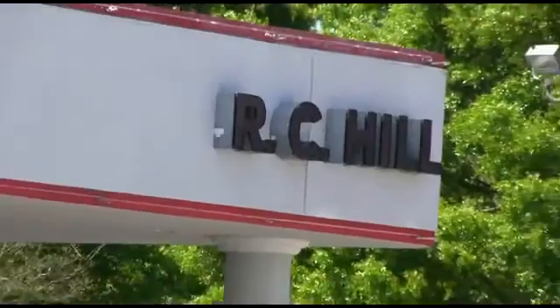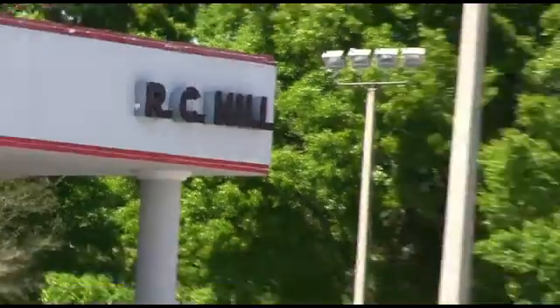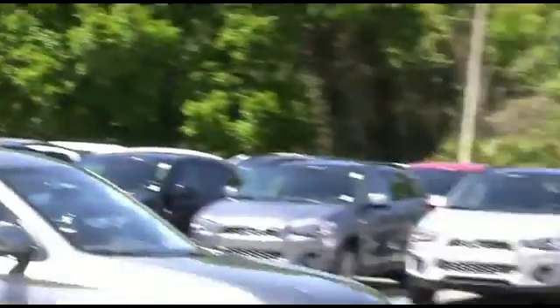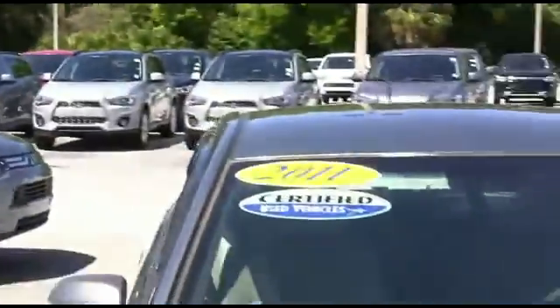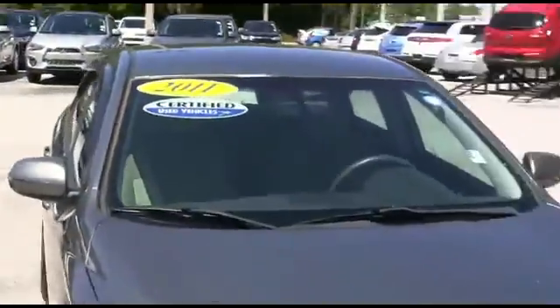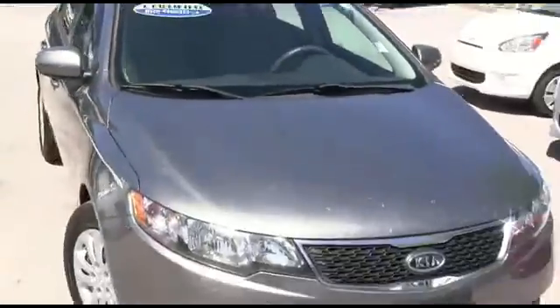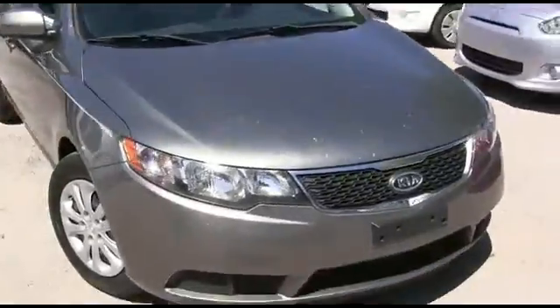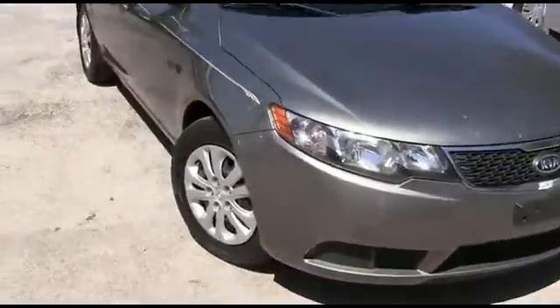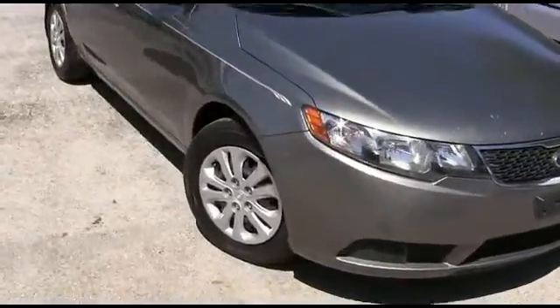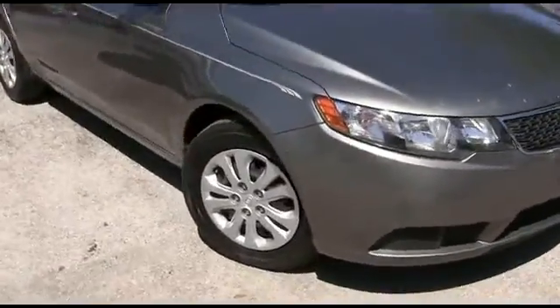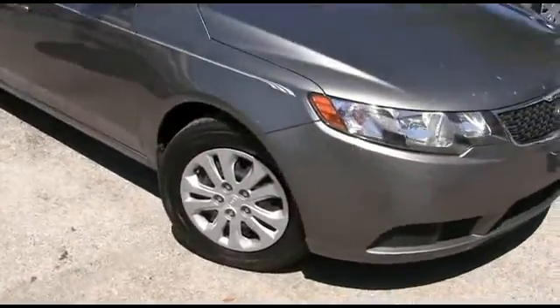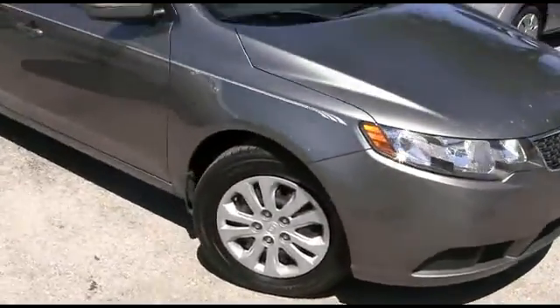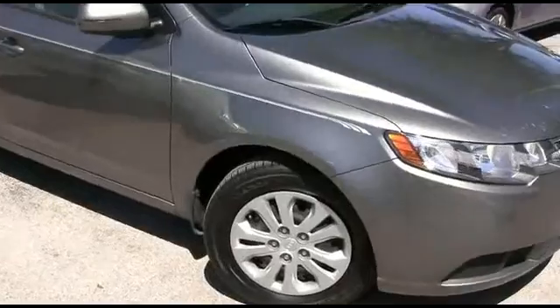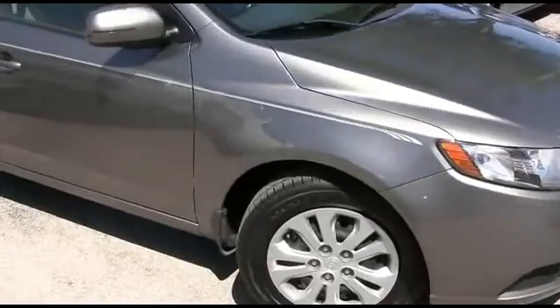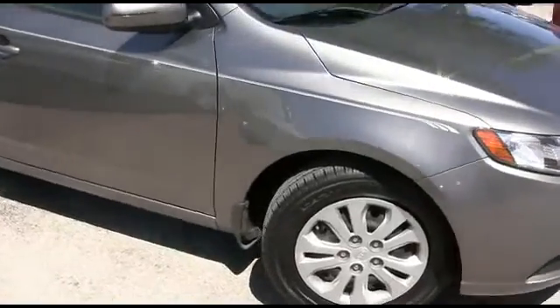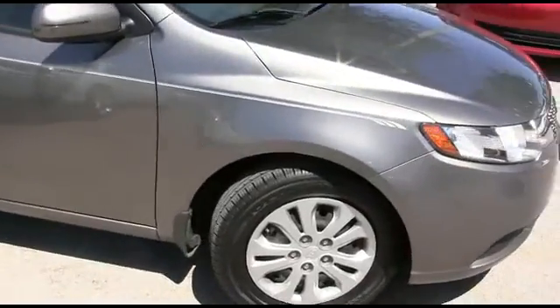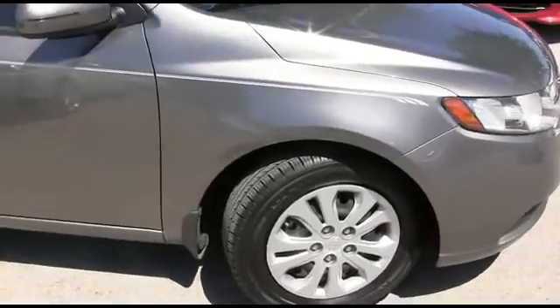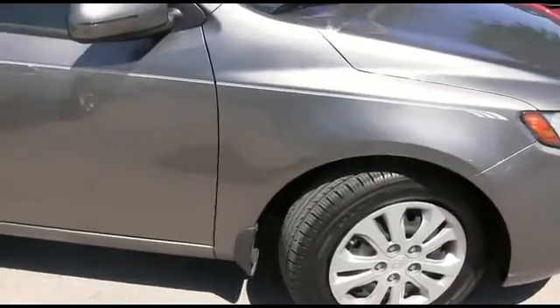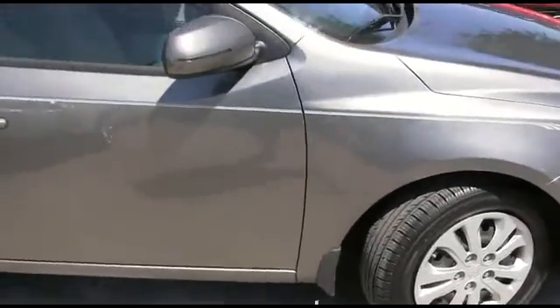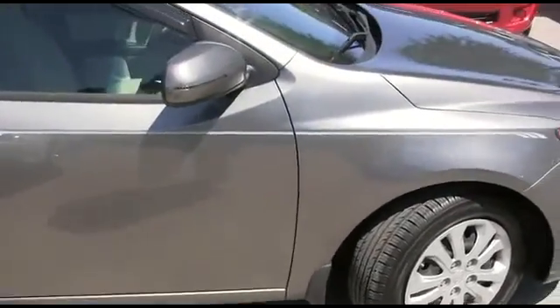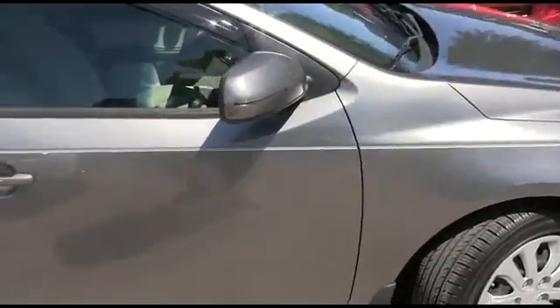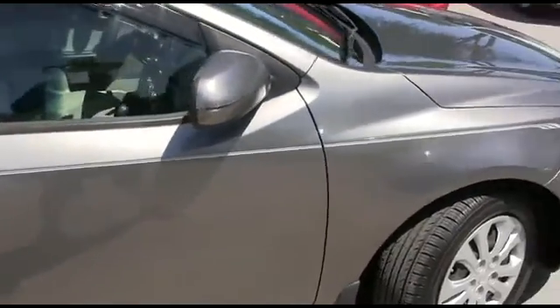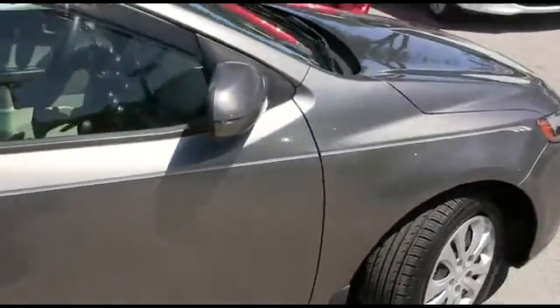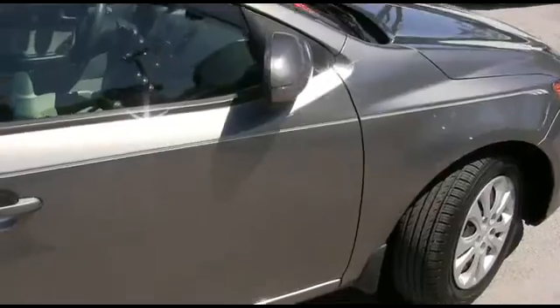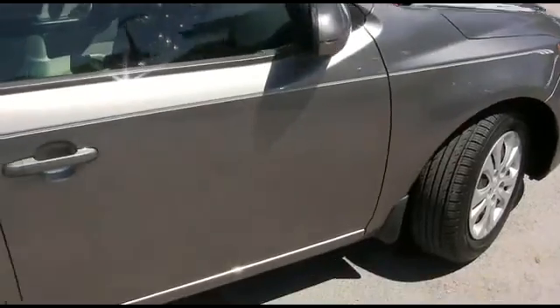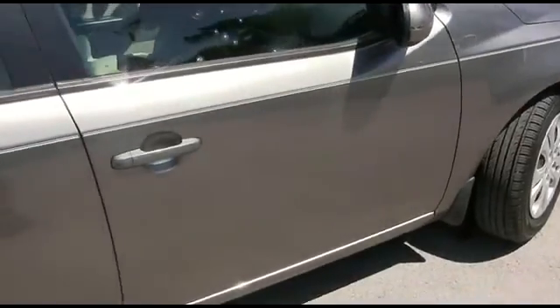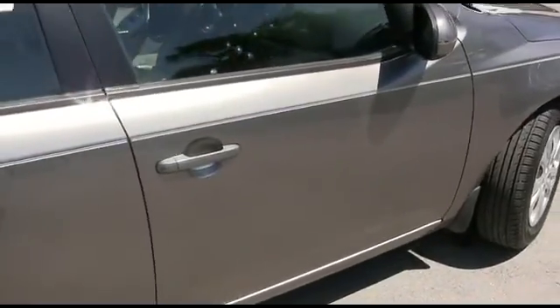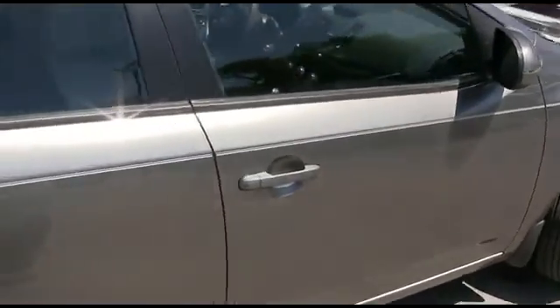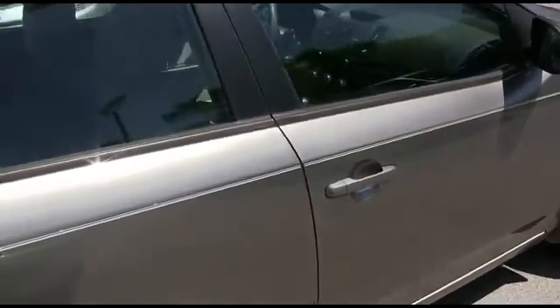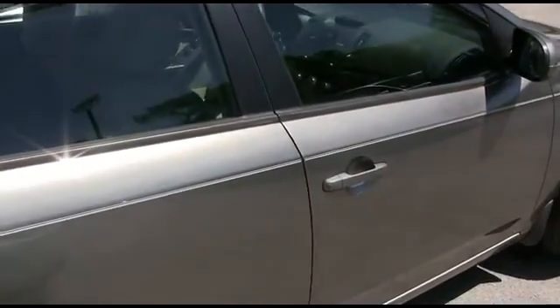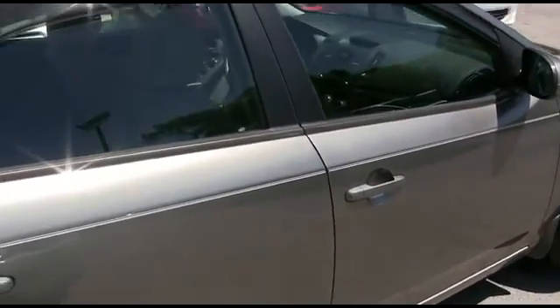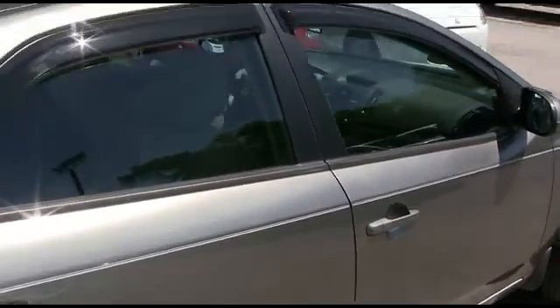It's a beautiful day here at R.C. Hill Mitsubishi in the land. I want to get the party started right with this 2011 Kia Forte EX four-door sedan, front-wheel drive, straightforward 2.0-liter automatic with only 75,000 miles.